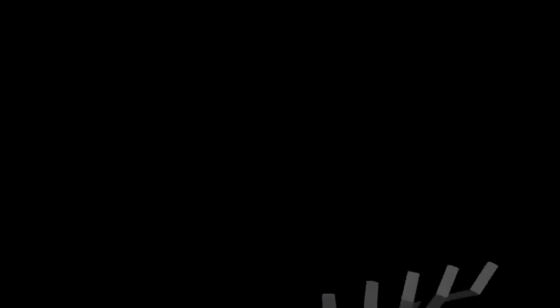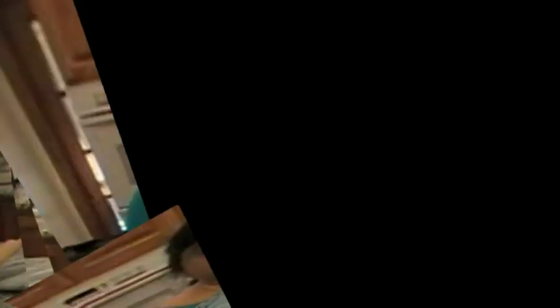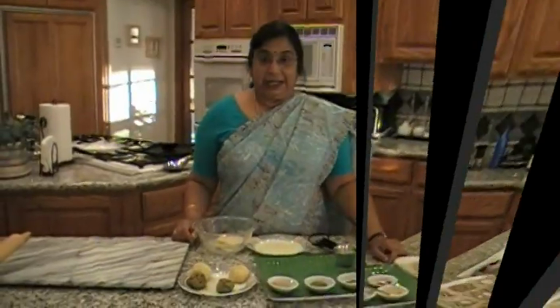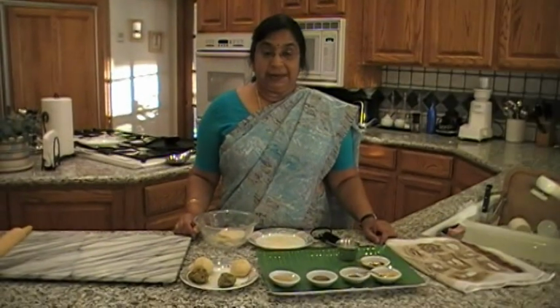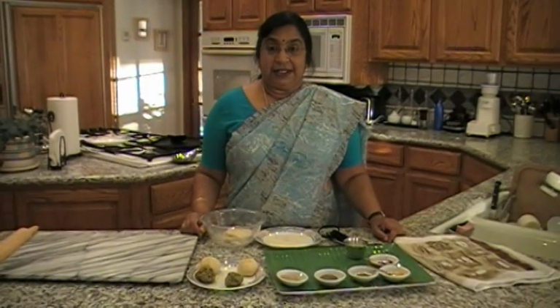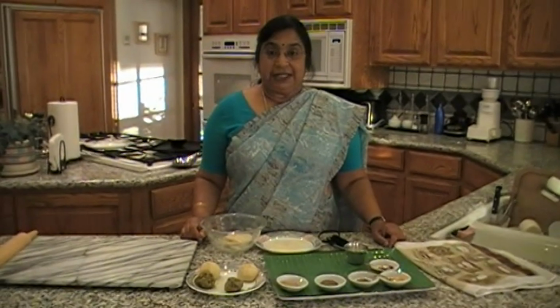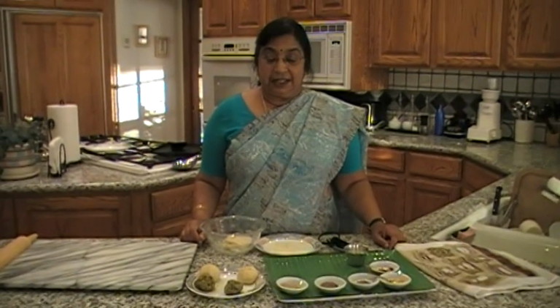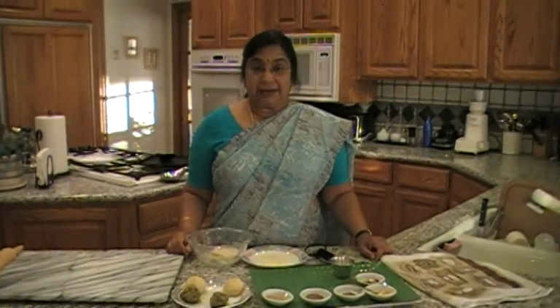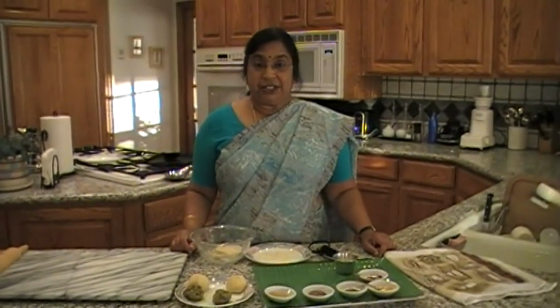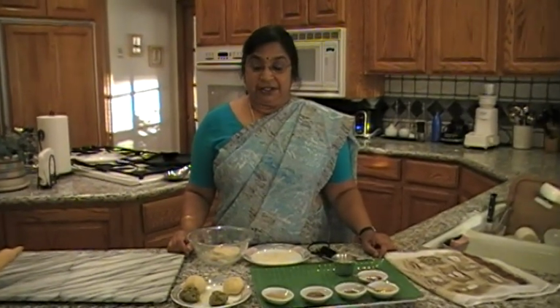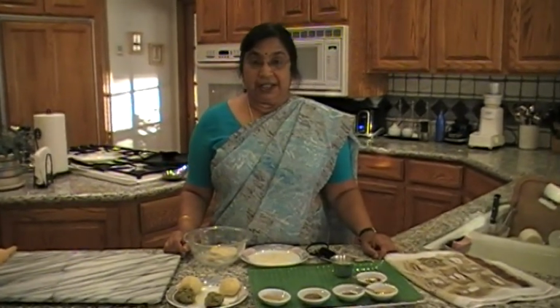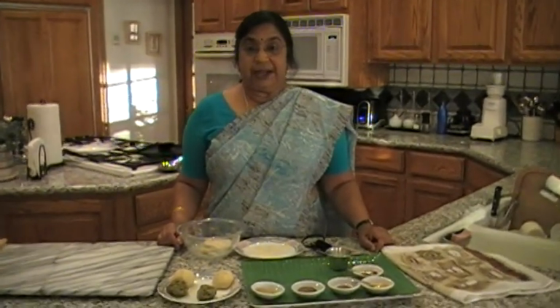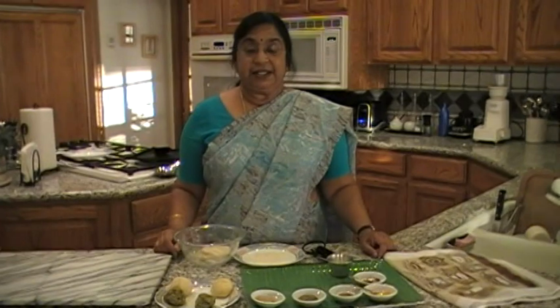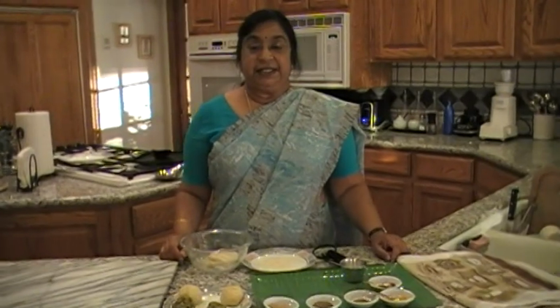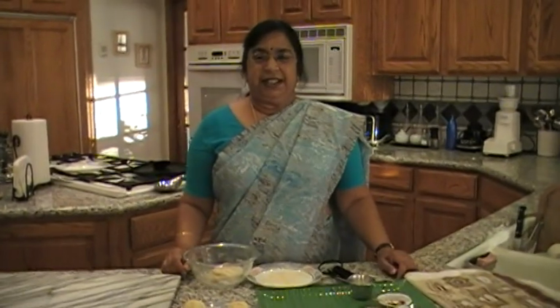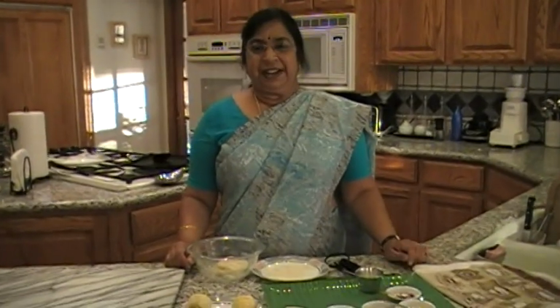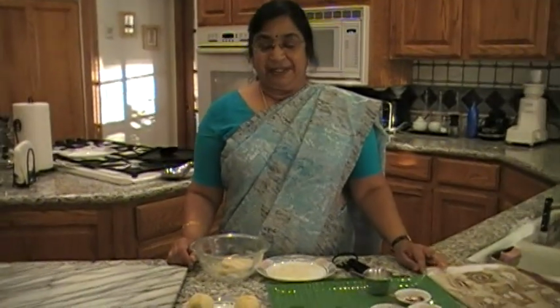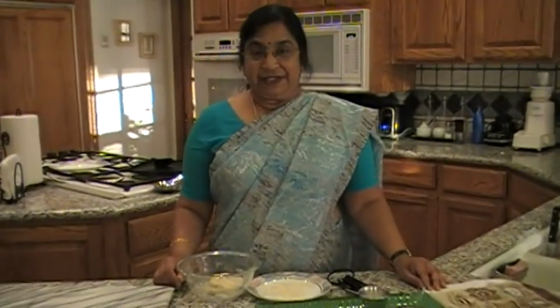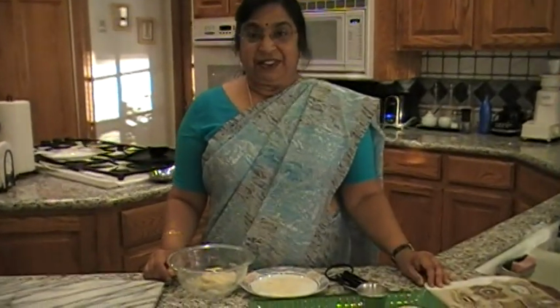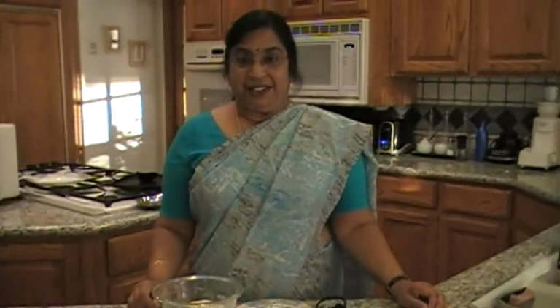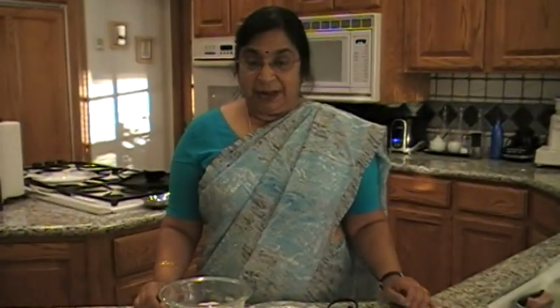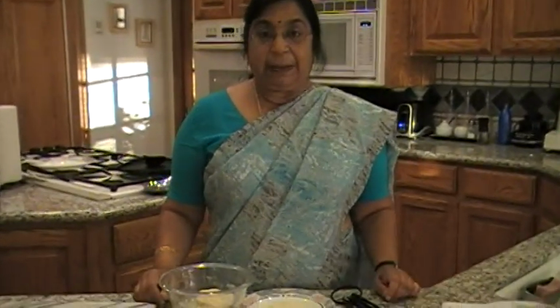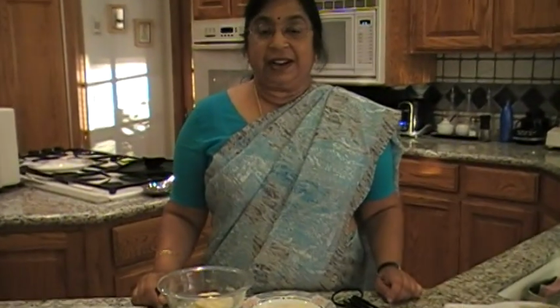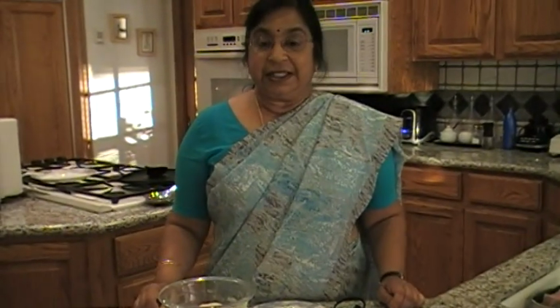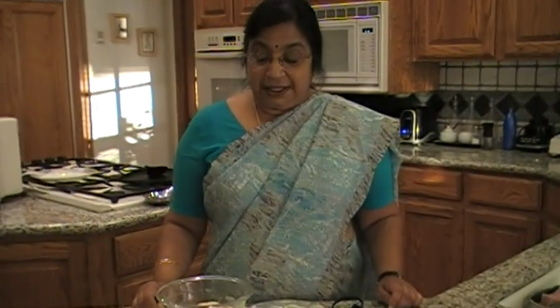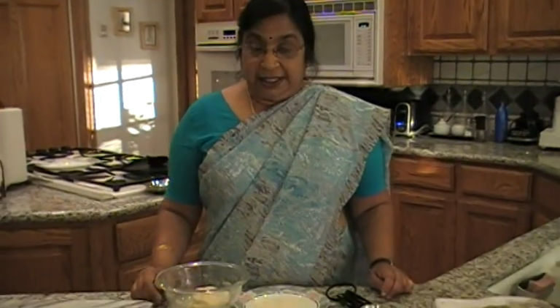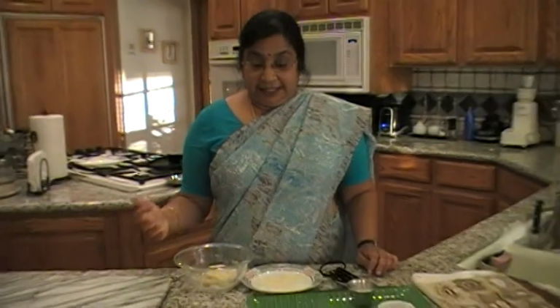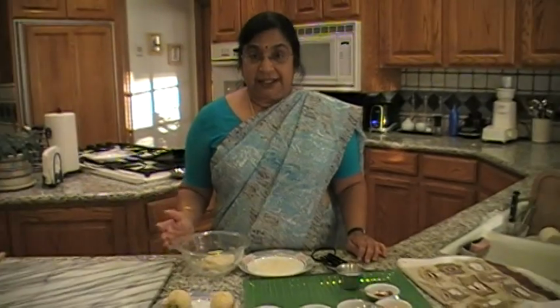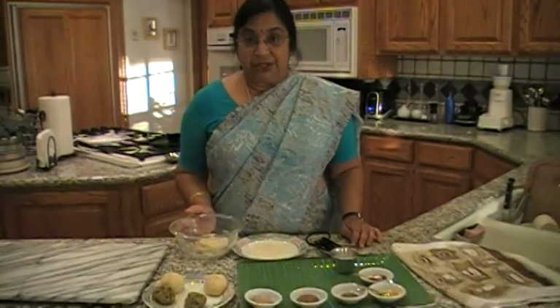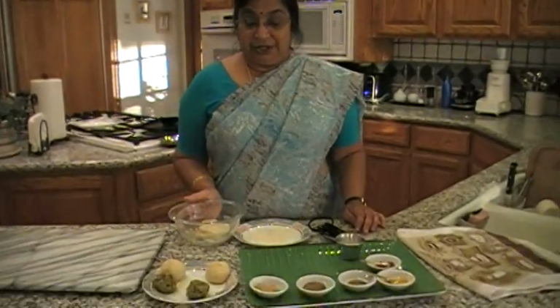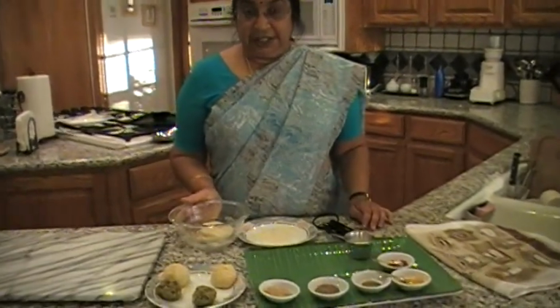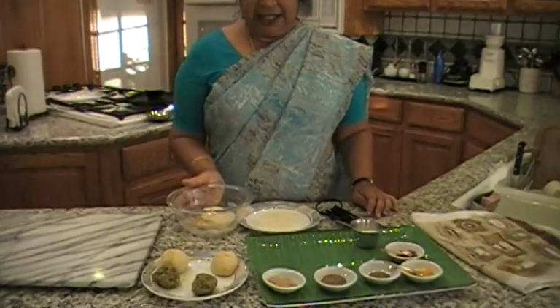Hello, welcome. Today I am going to show how to make alu paratha. Alu paratha is everybody's favorite. It is primarily made in North India. And here I am going to show you the ingredients.